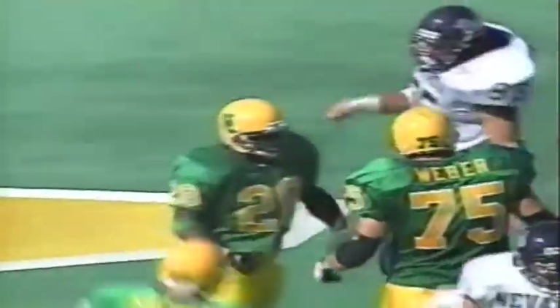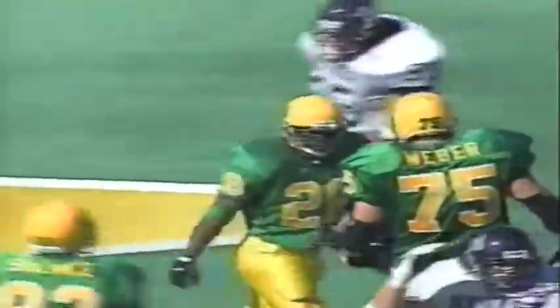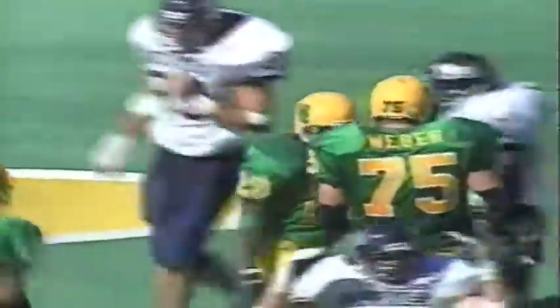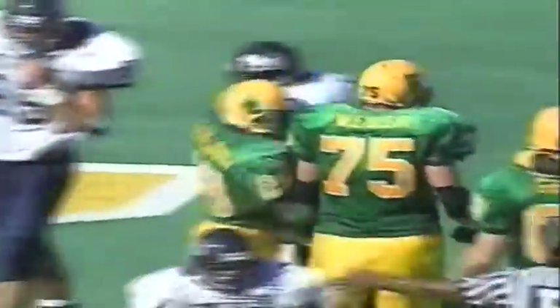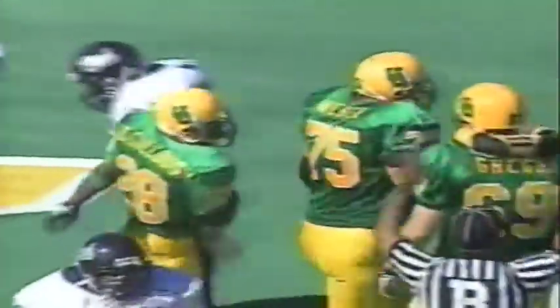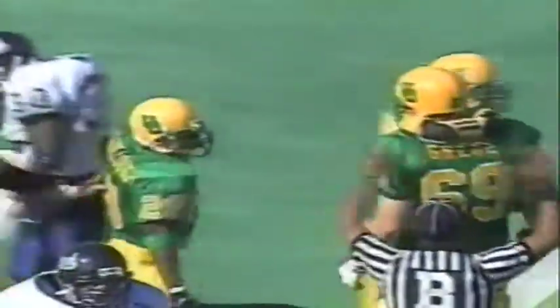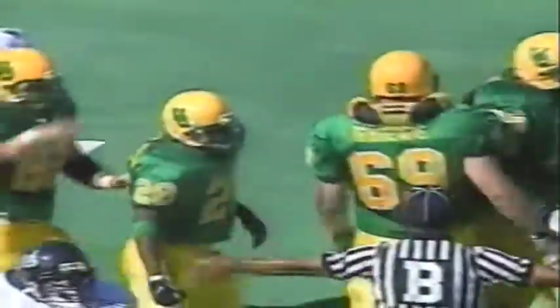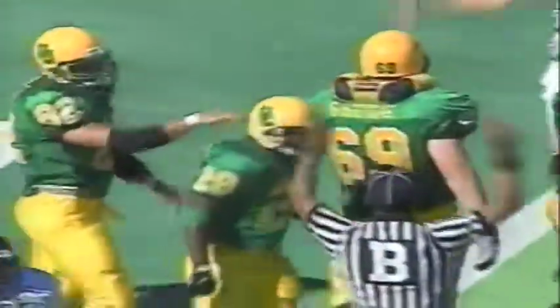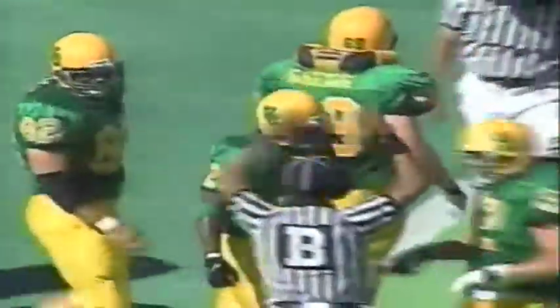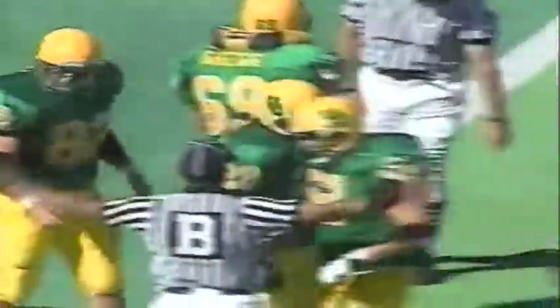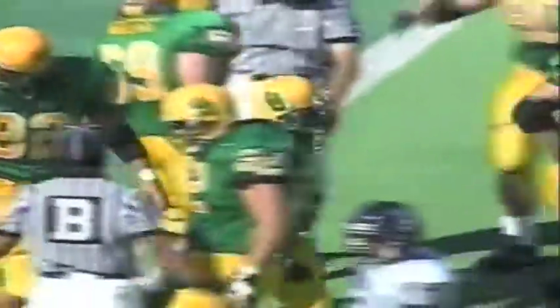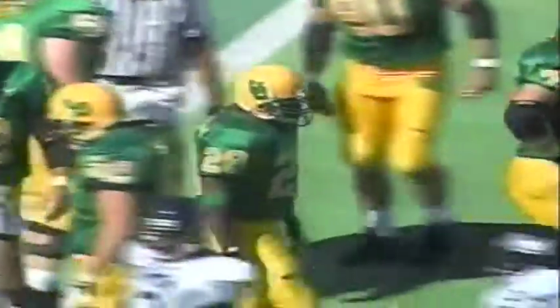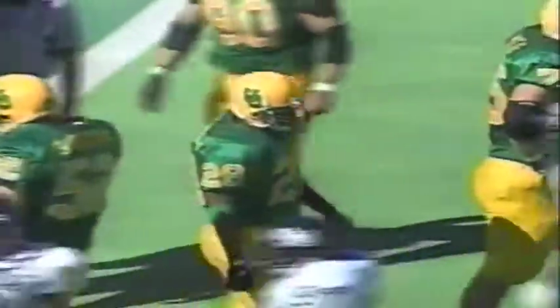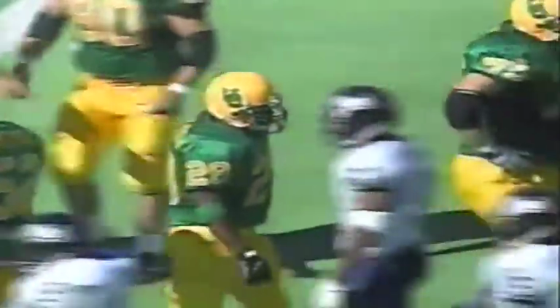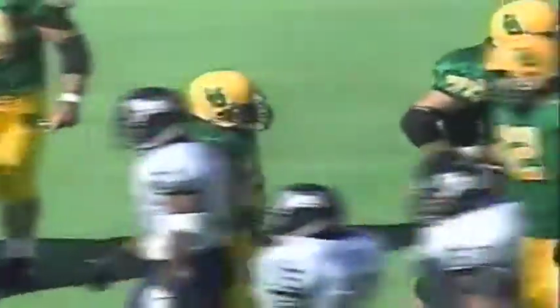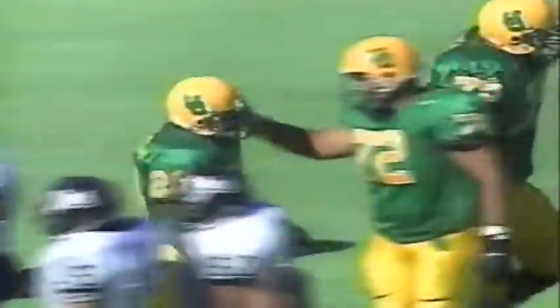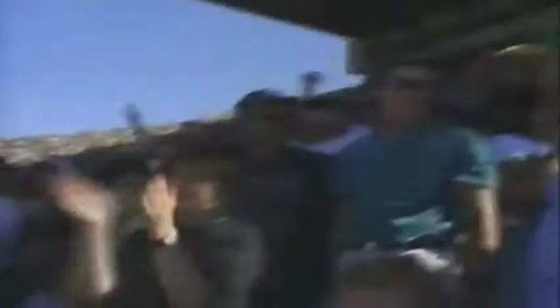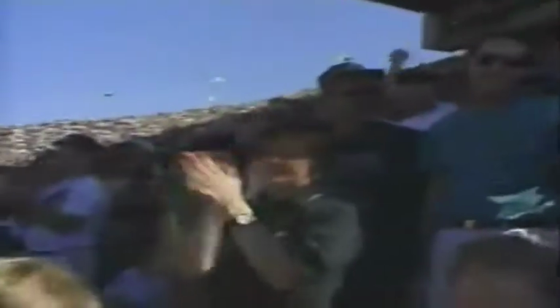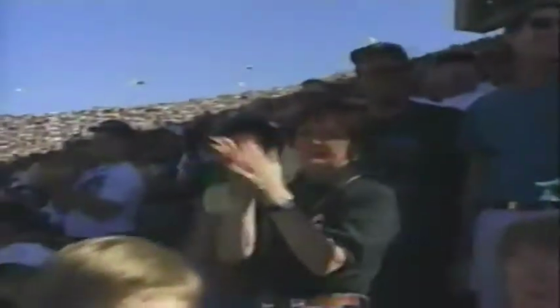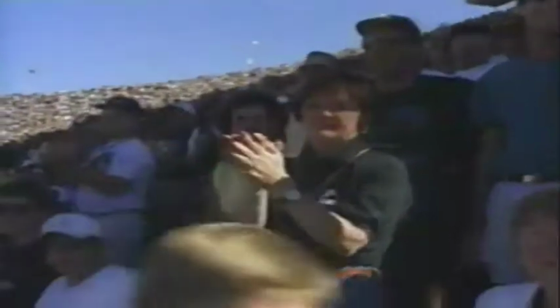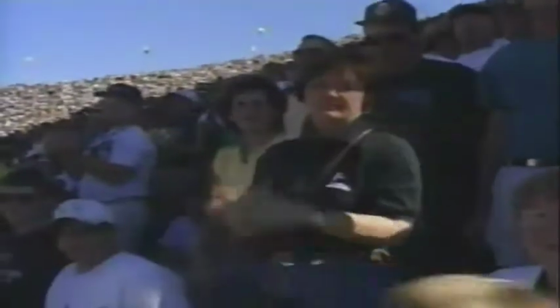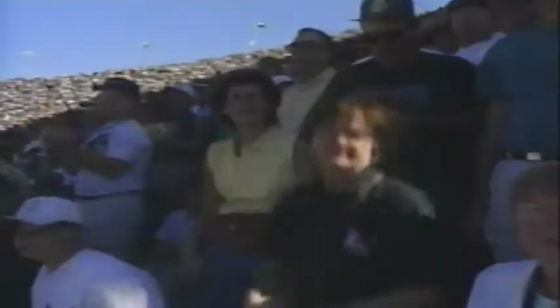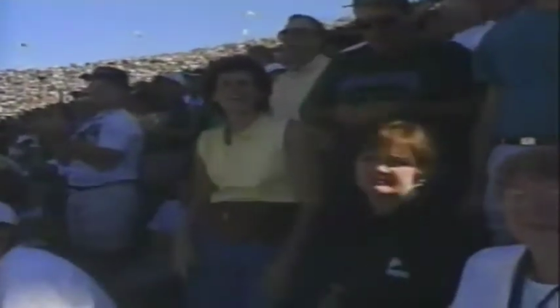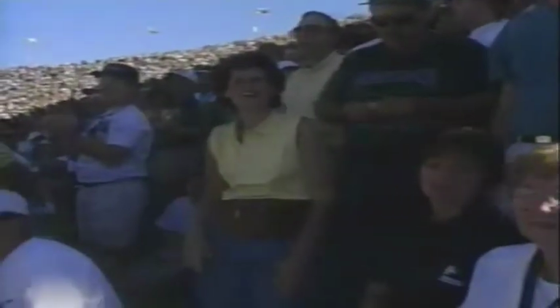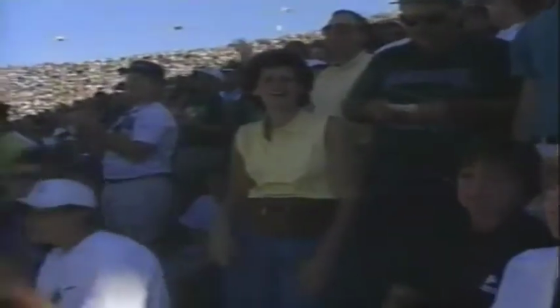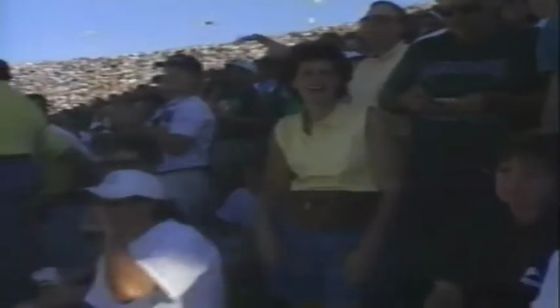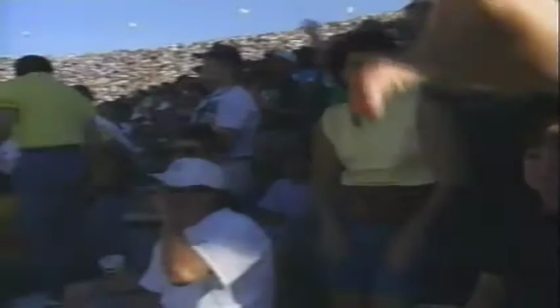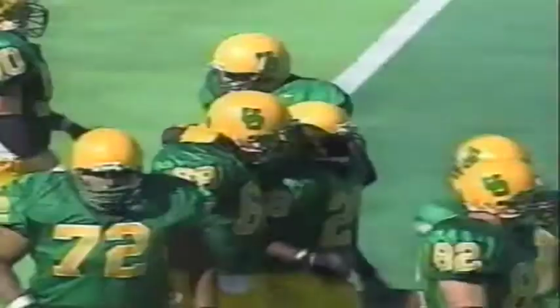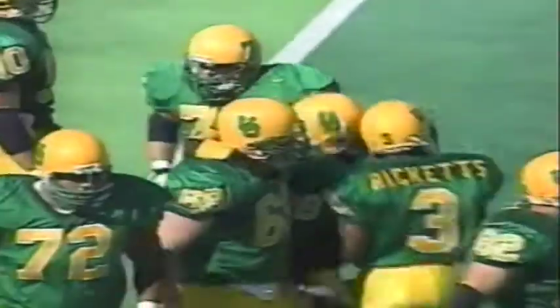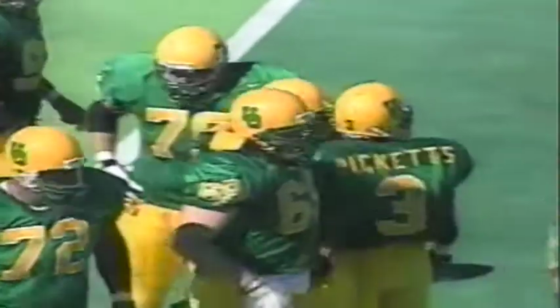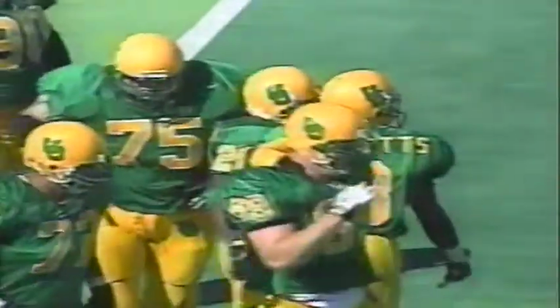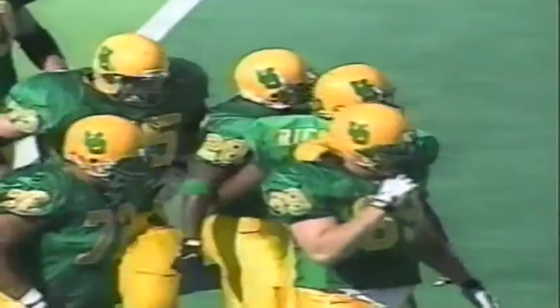What a great effort by Saladin McCullough. It's hard to imagine him being marked down at the 1 when he drags the tackler into the end zone. That's why the crowd is upset.